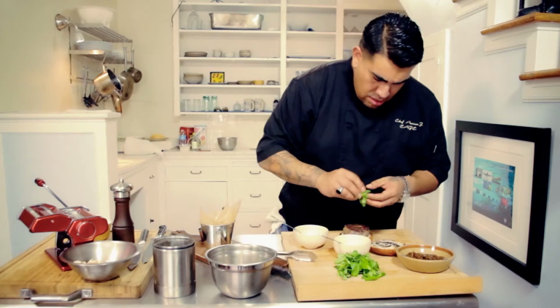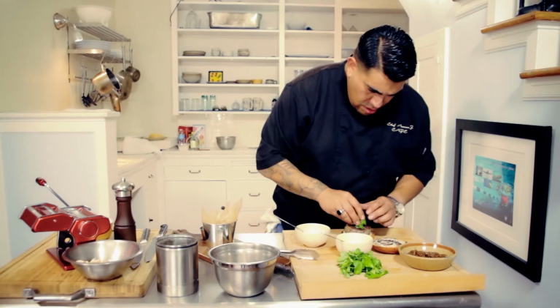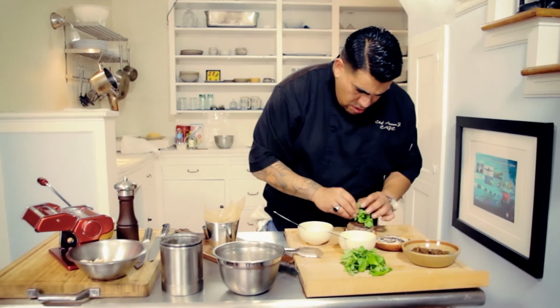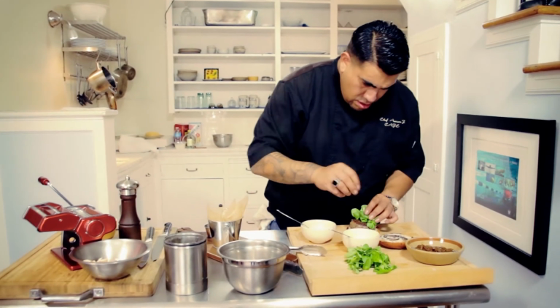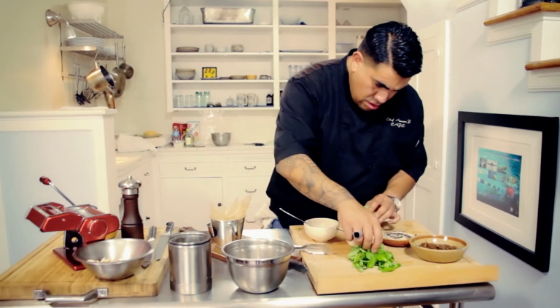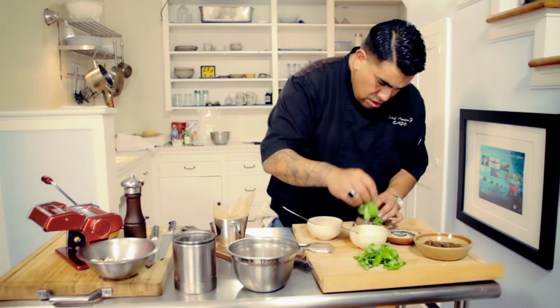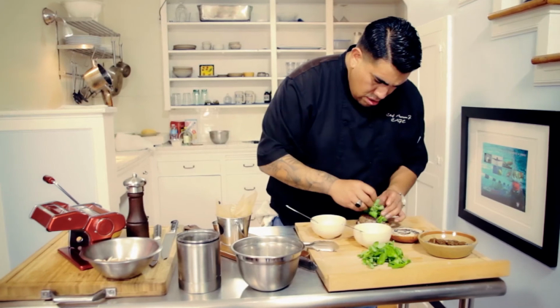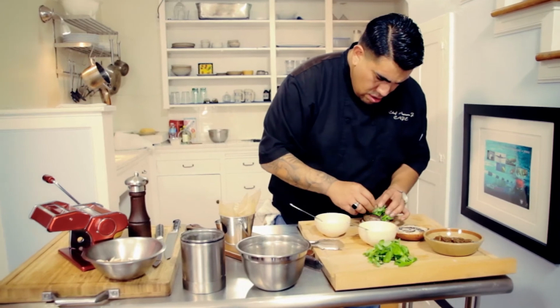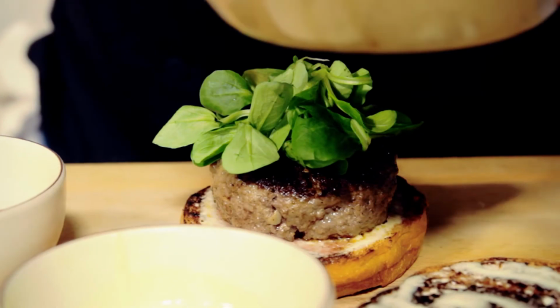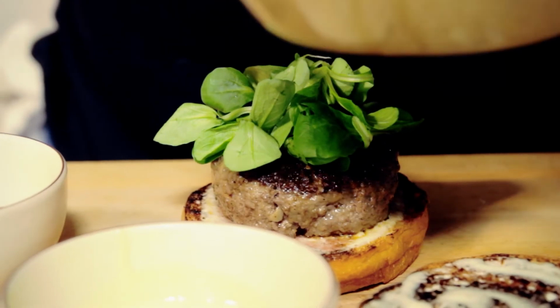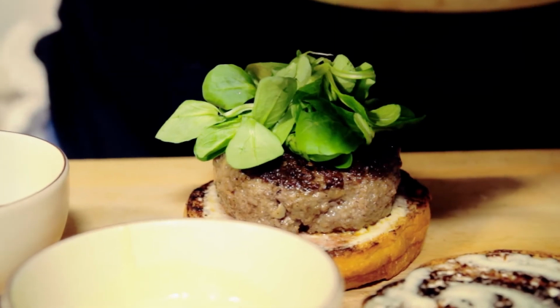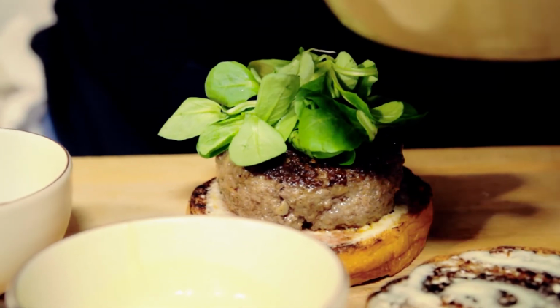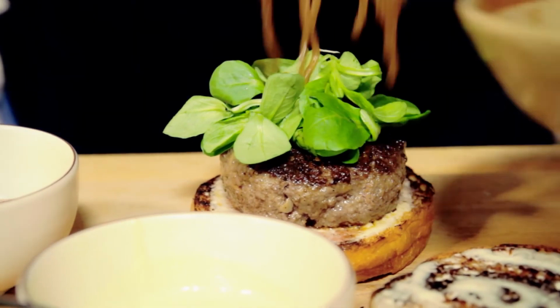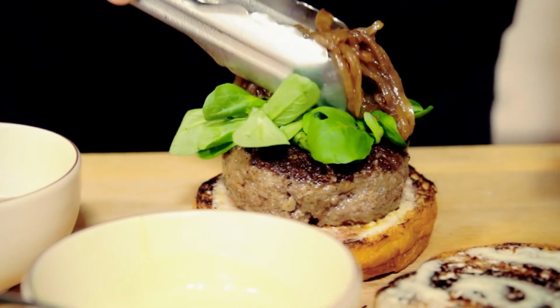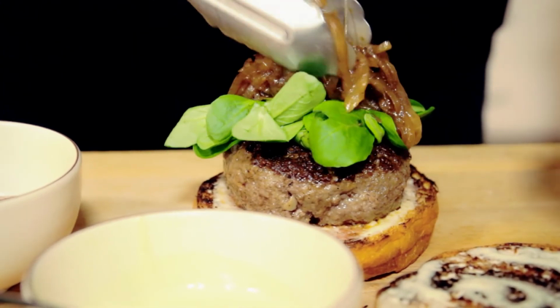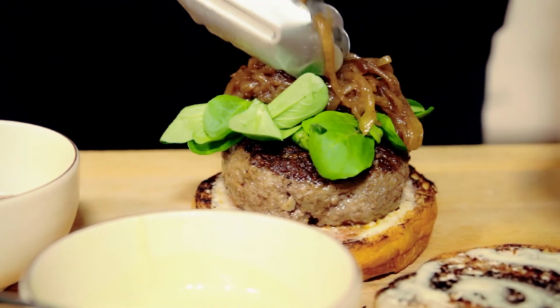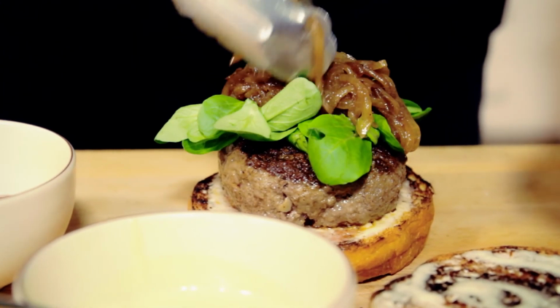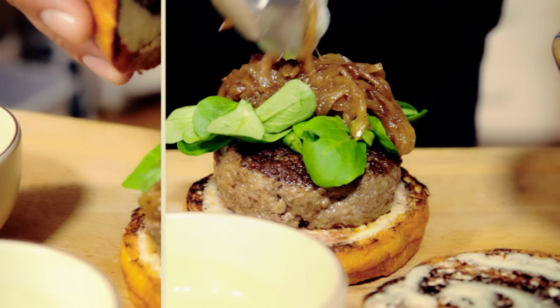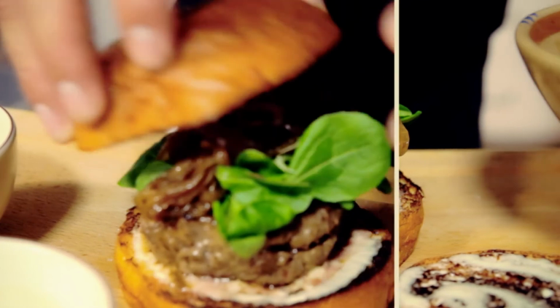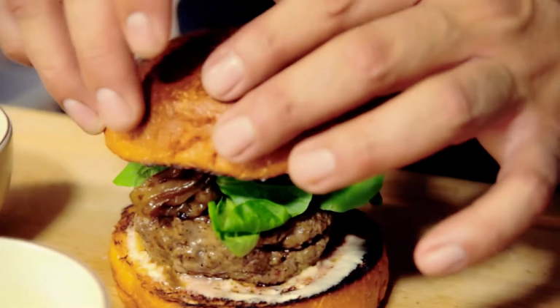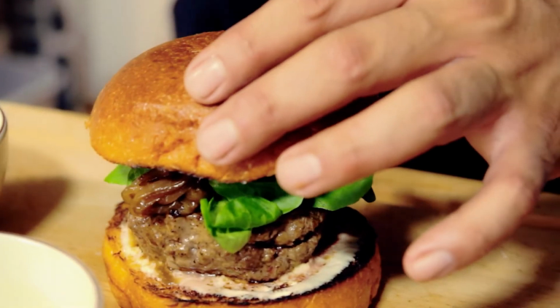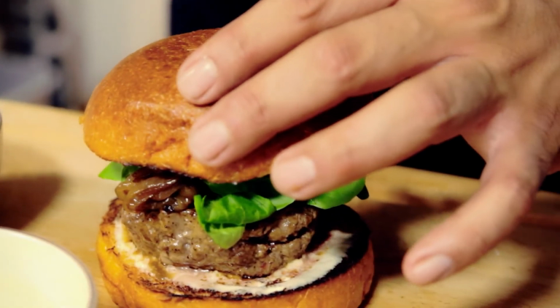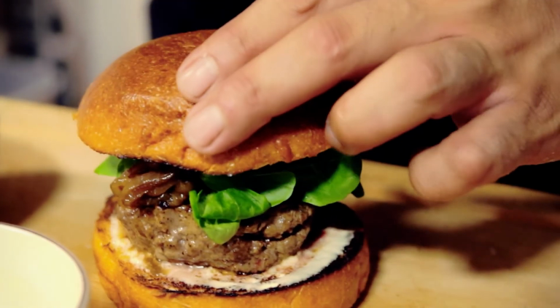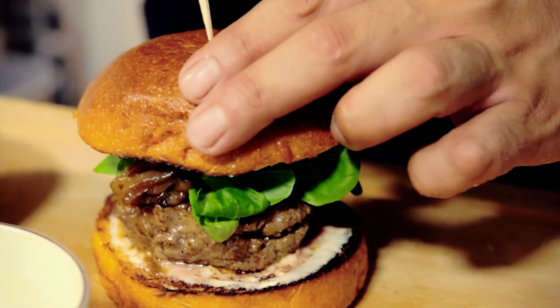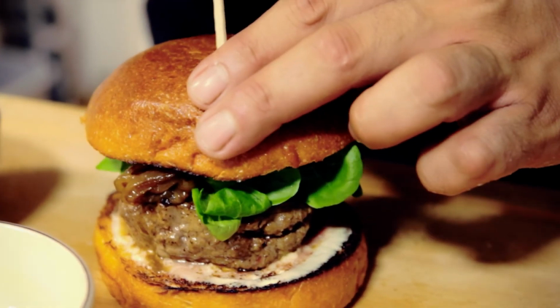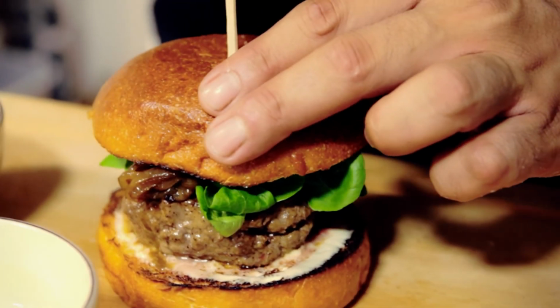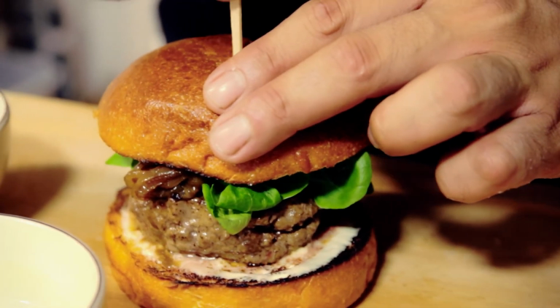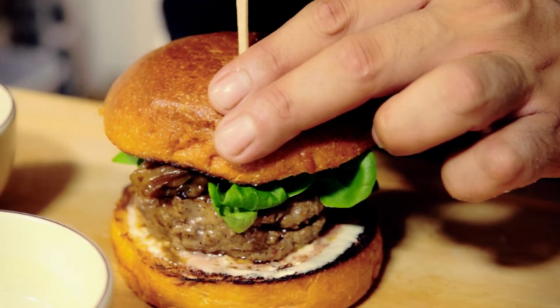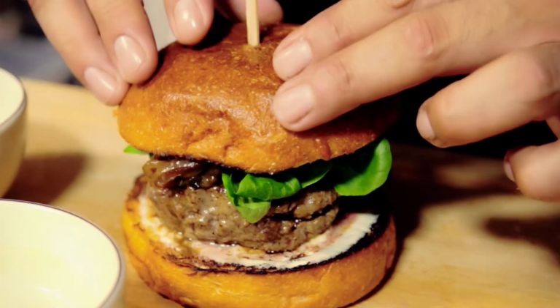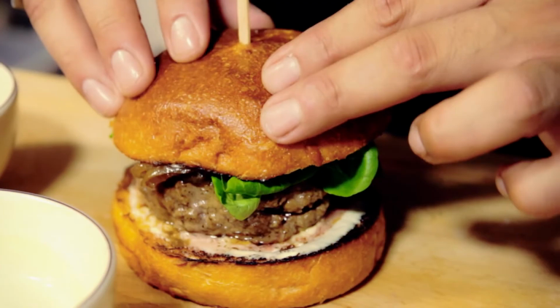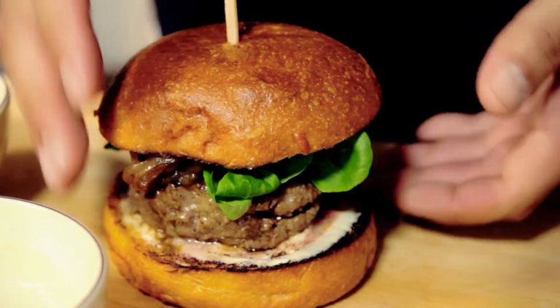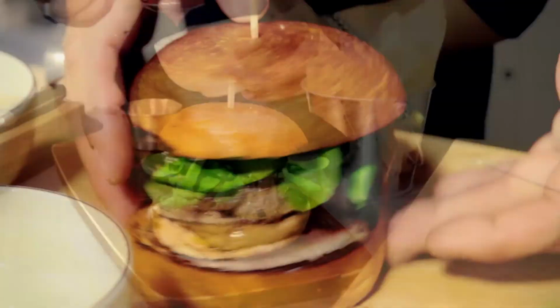Along with our mâche salad, that's going to create a nice peppery flavor. Then the caramelized onions. And we're just going to go ahead and top it. This is our signature CAJC burger.